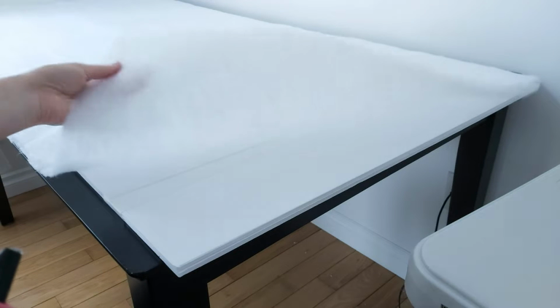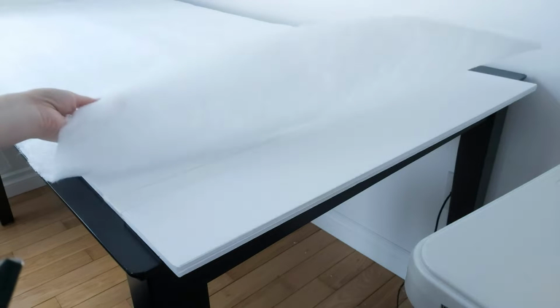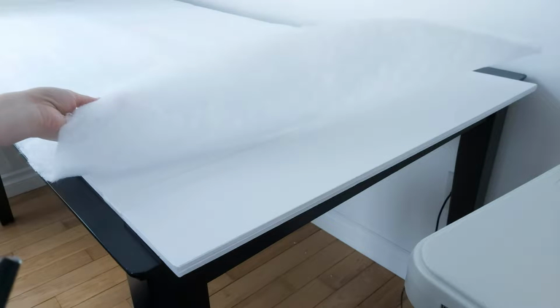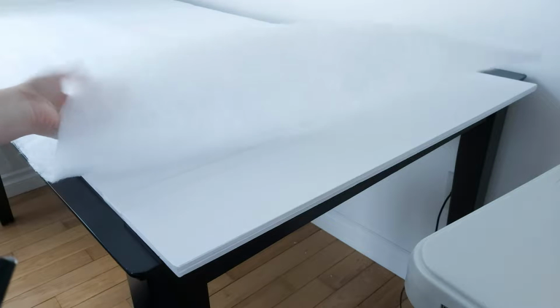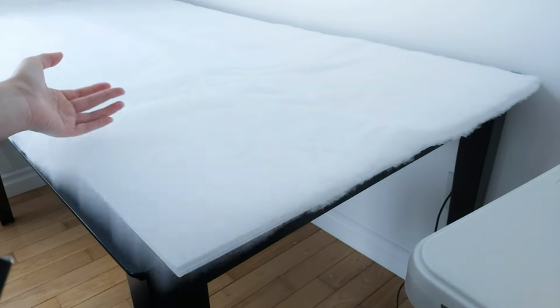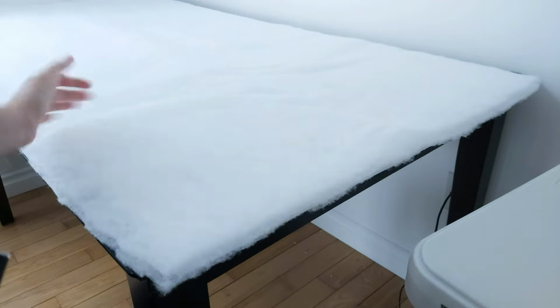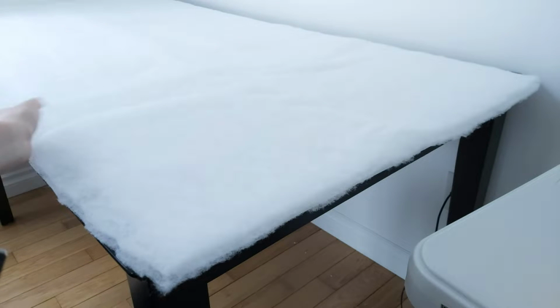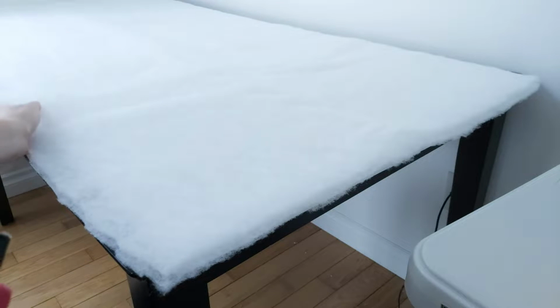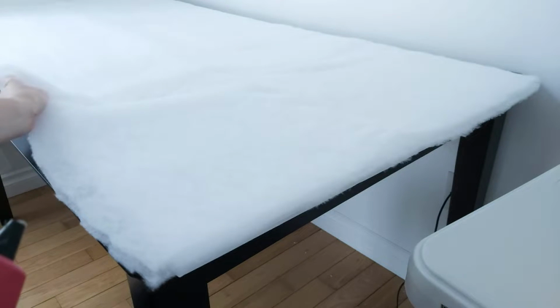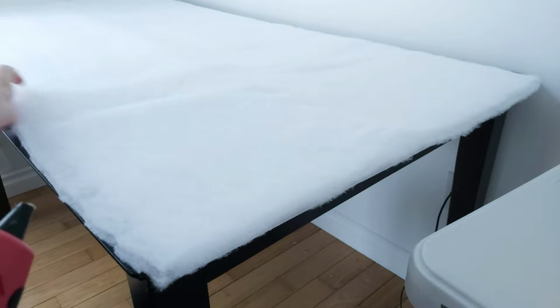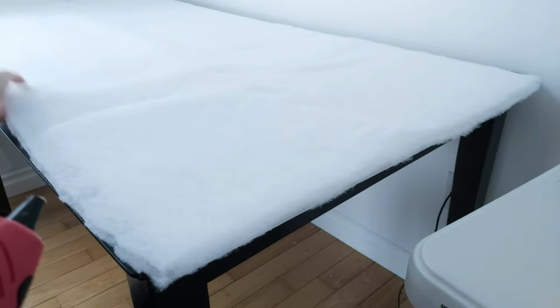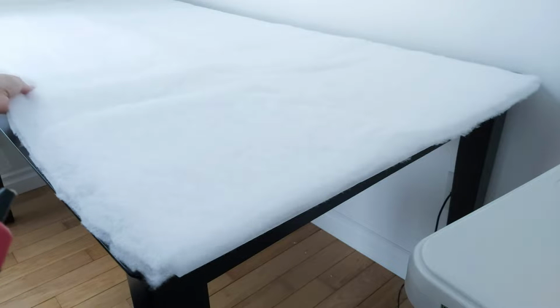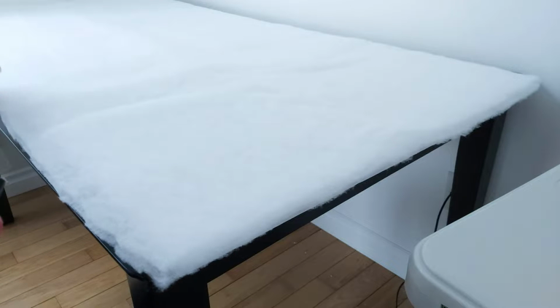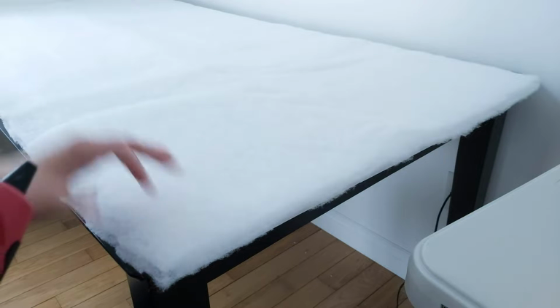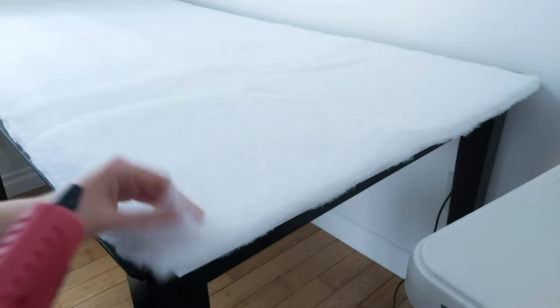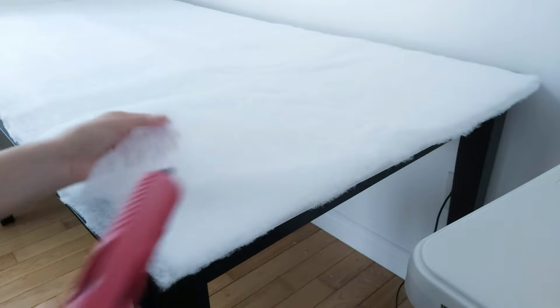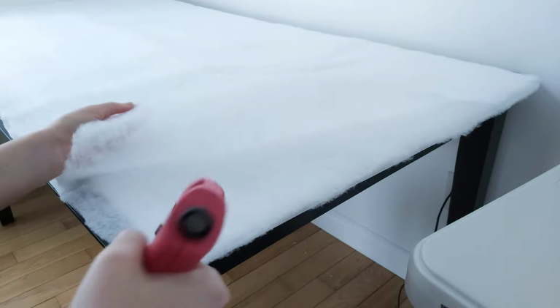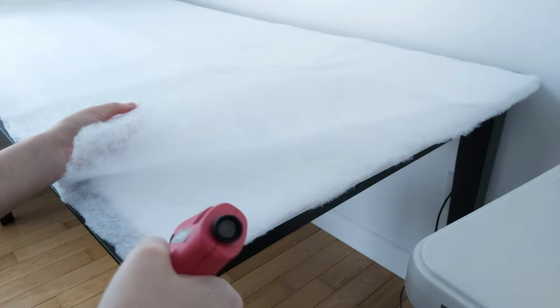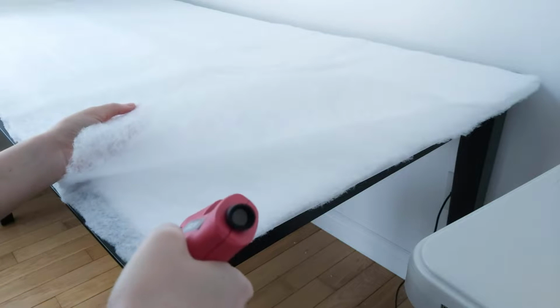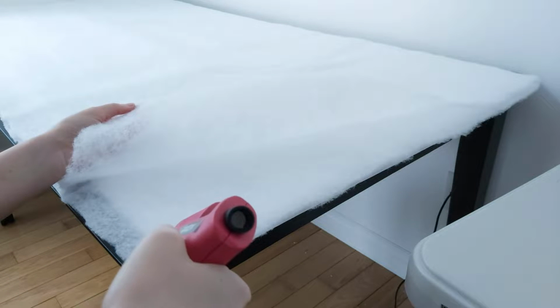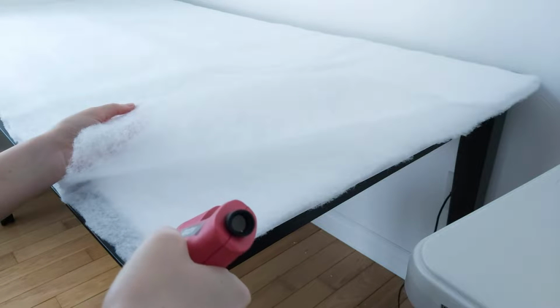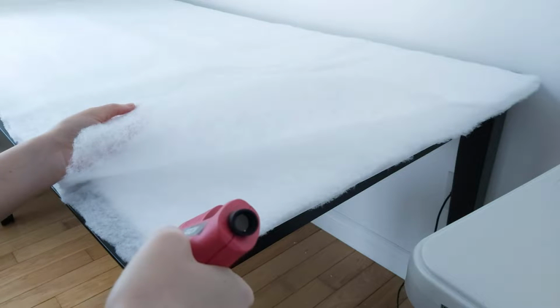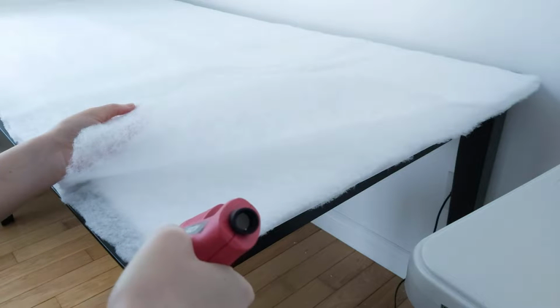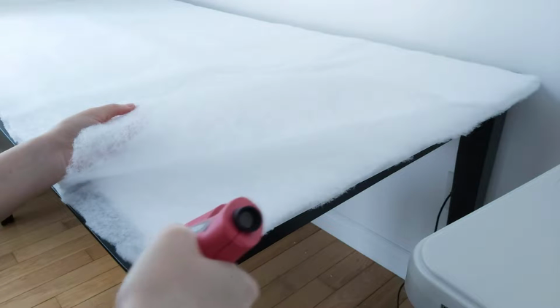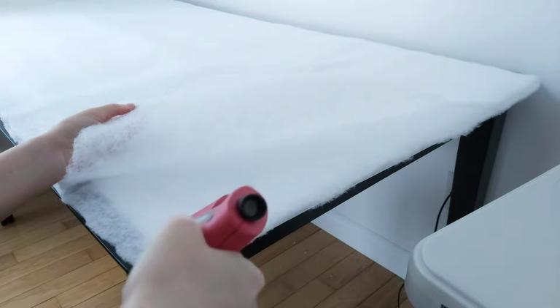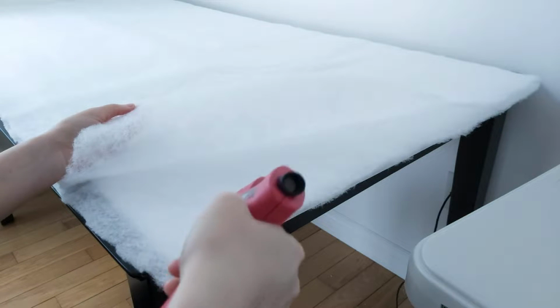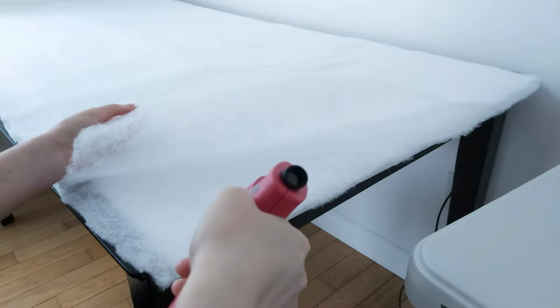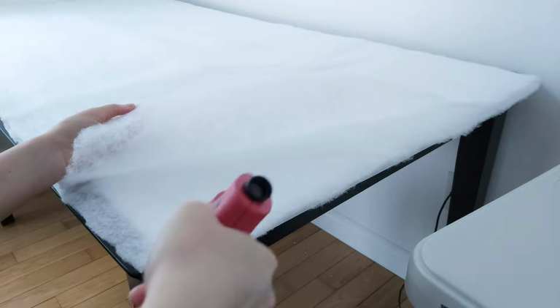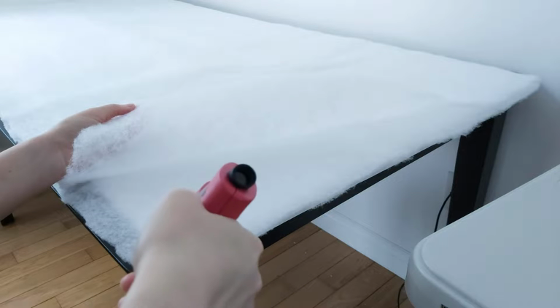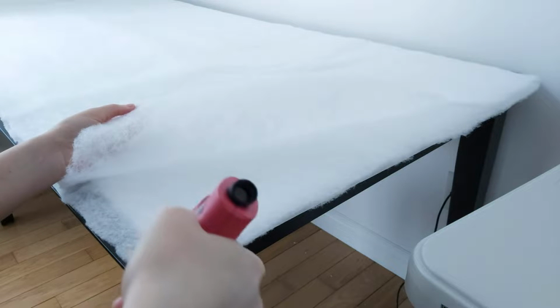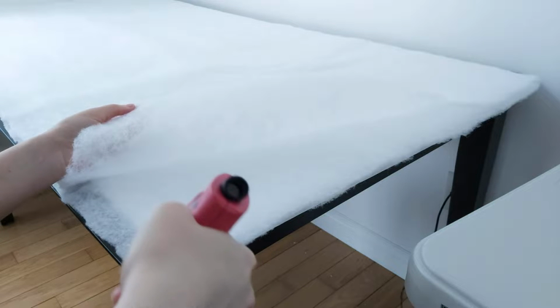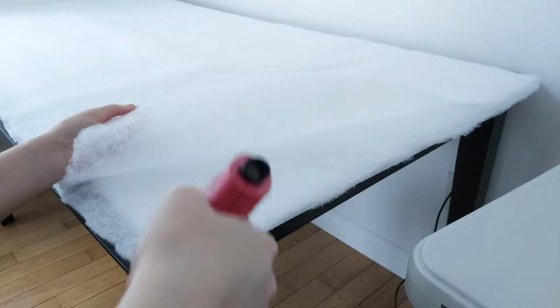Take two layers of batting, cut them to the approximate size of the board, then glue them together. Remember to use a small amount of hot glue only on the edges.